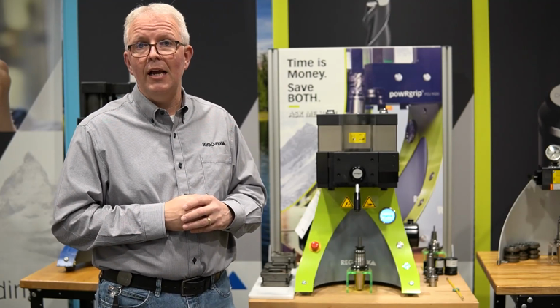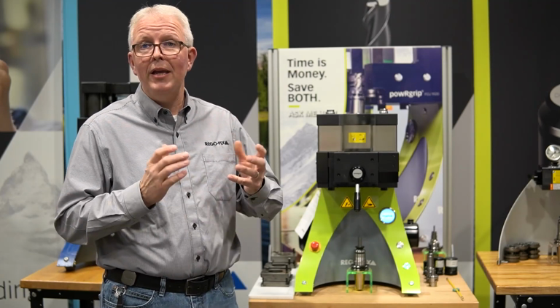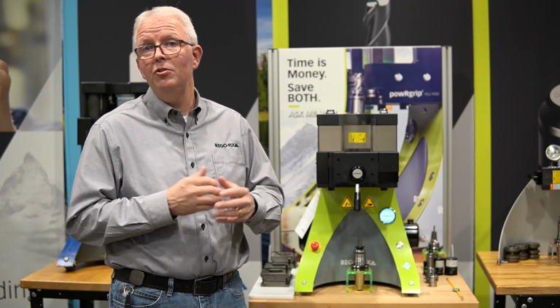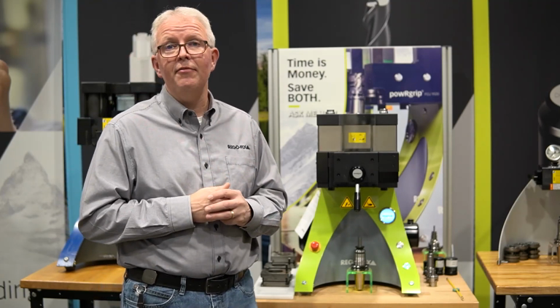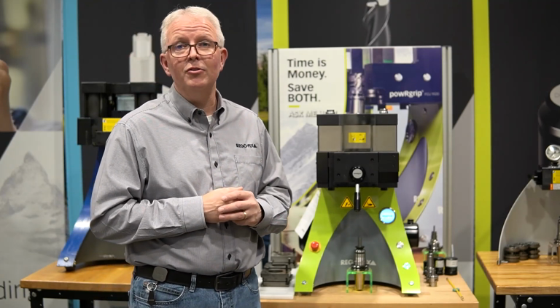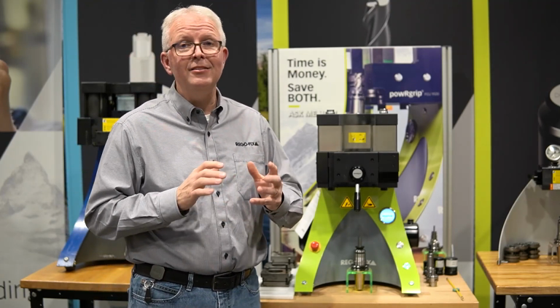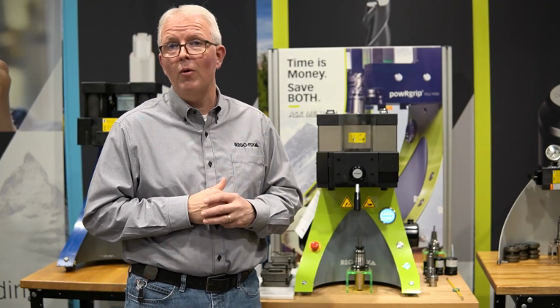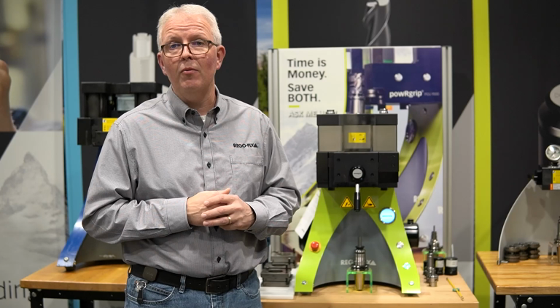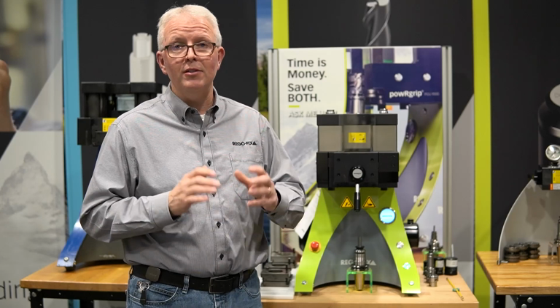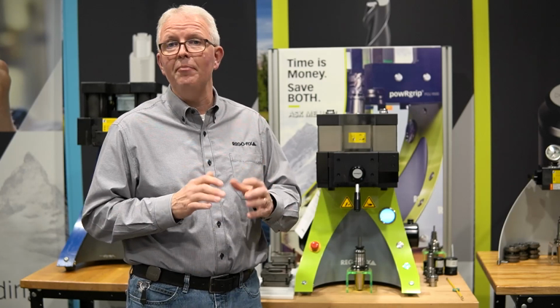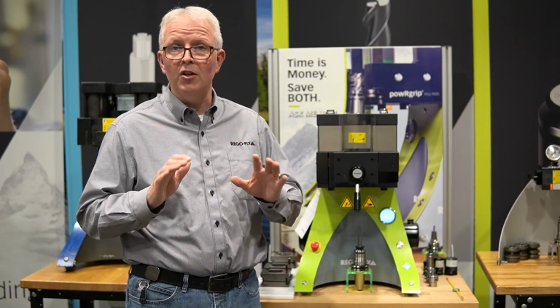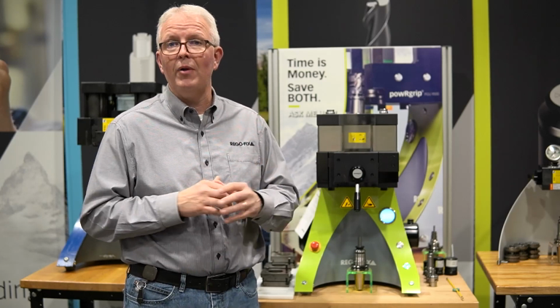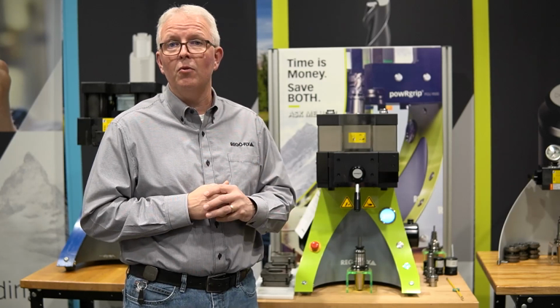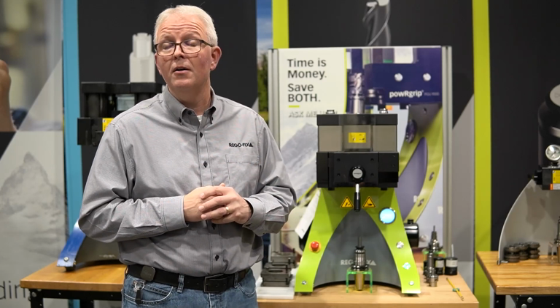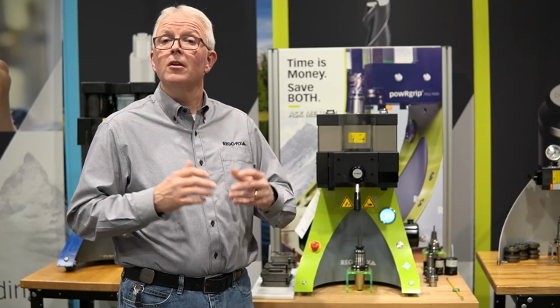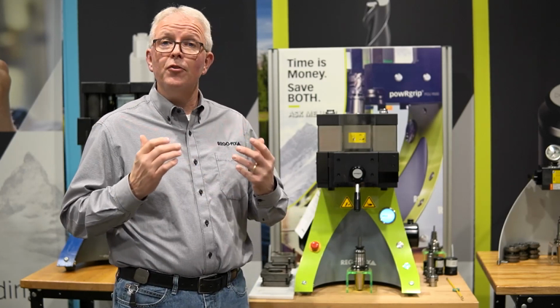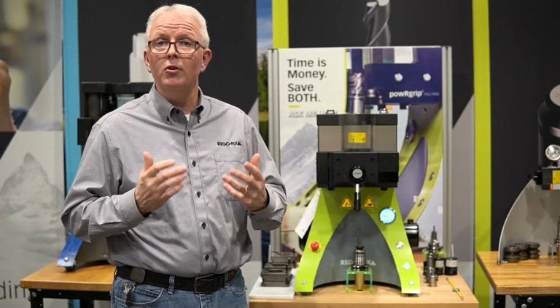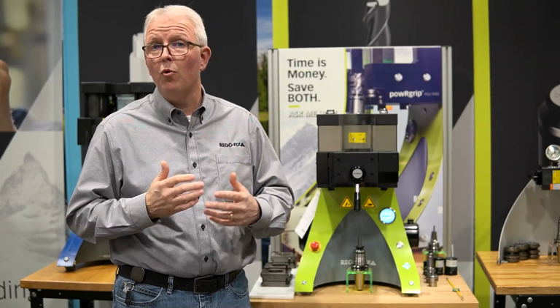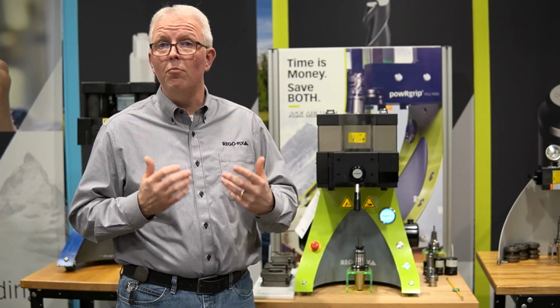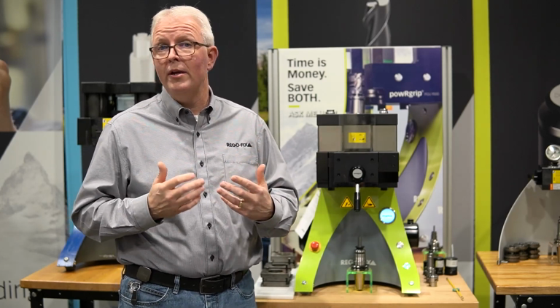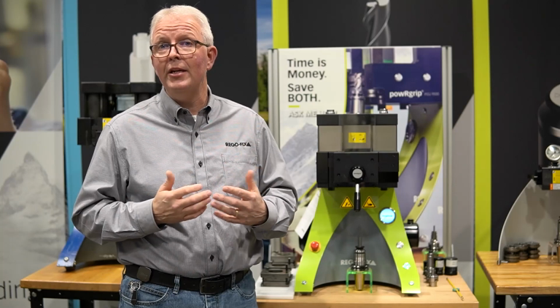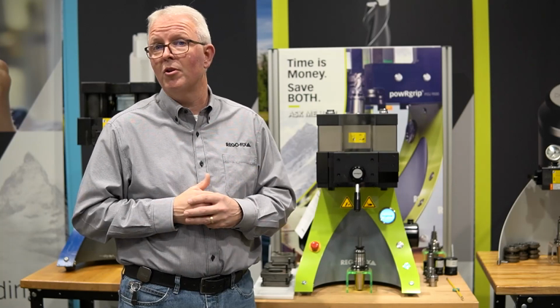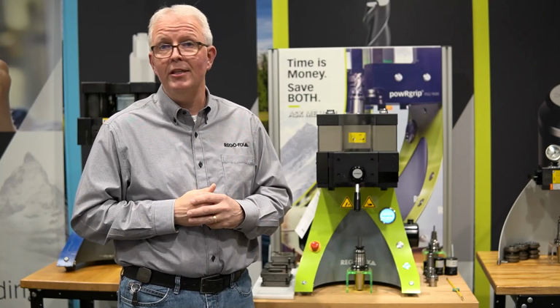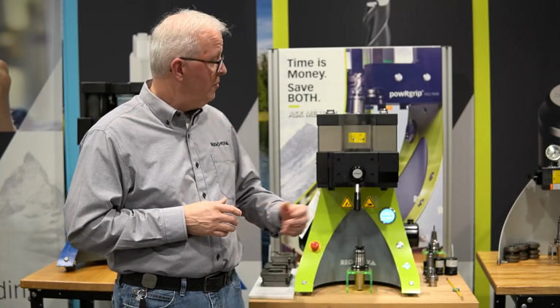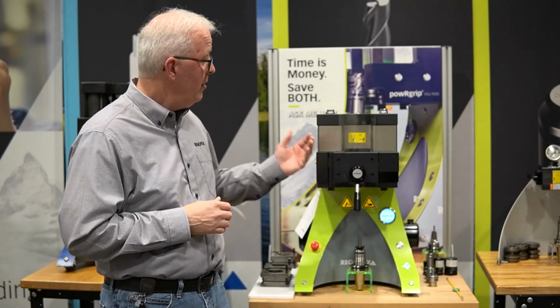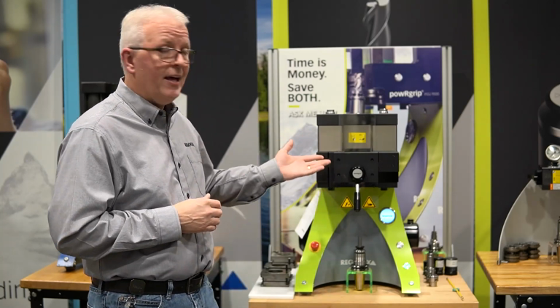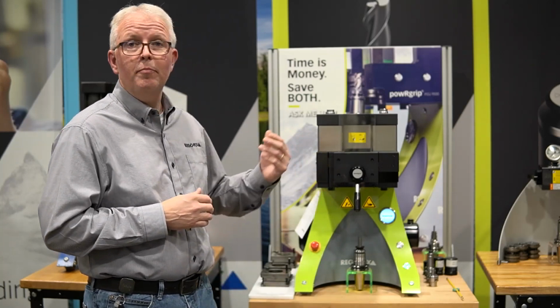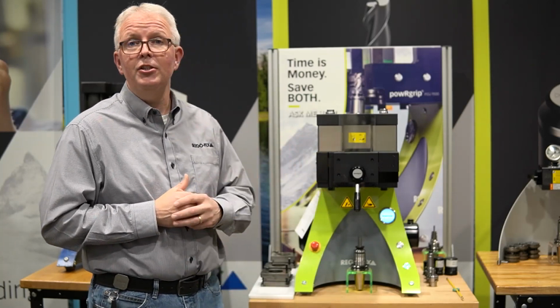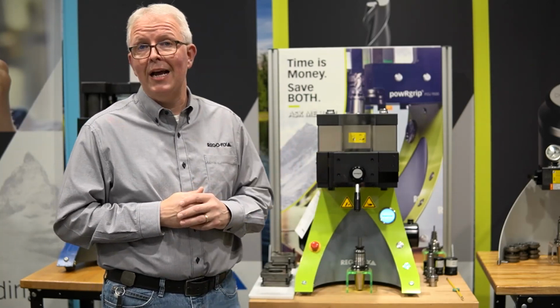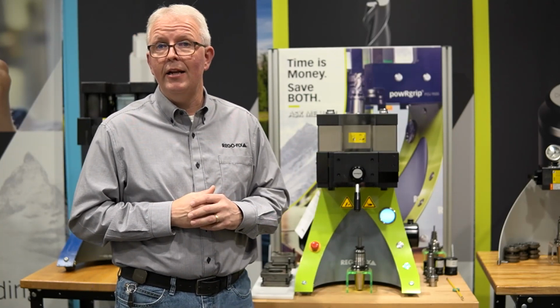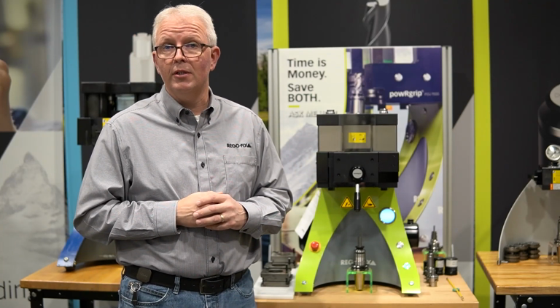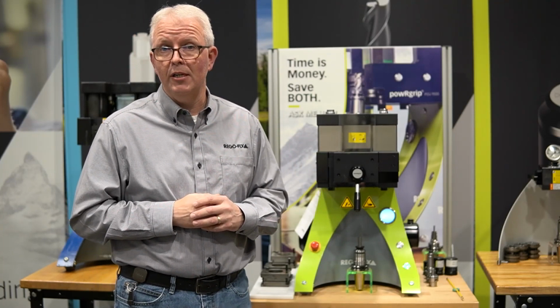The PG-9500 isn't going anywhere. It's a staple and it's going to be around for a while. But for those looking for more information from their machines, that's where the PG-9800 comes in.